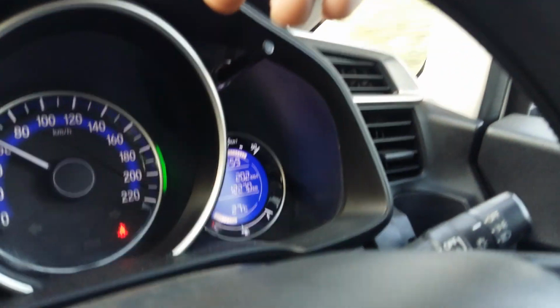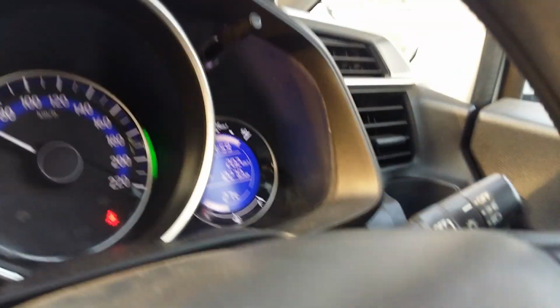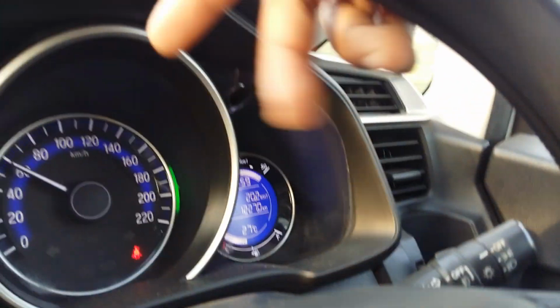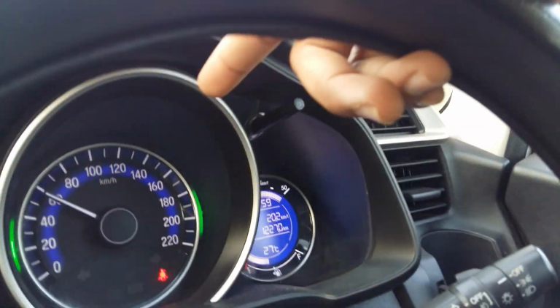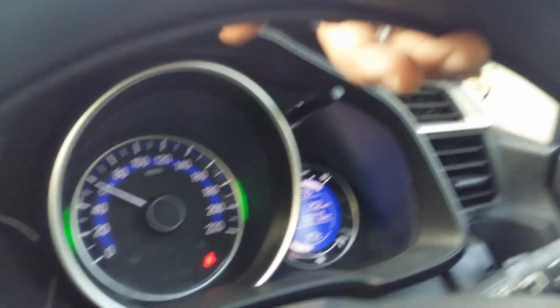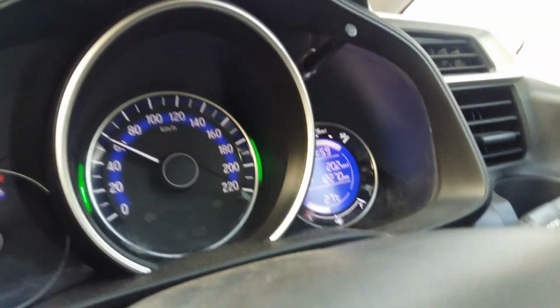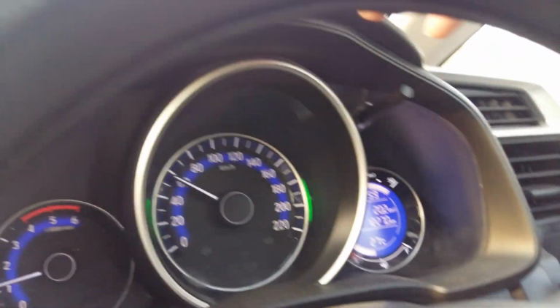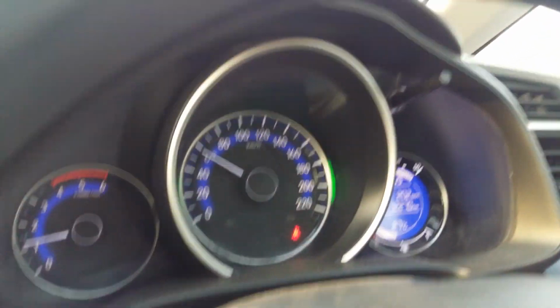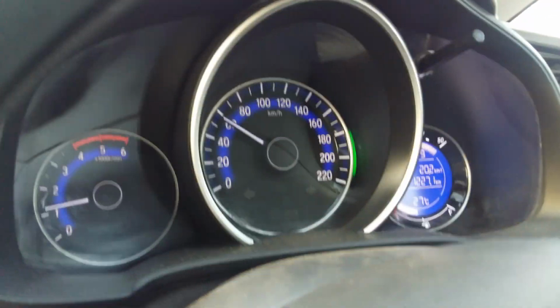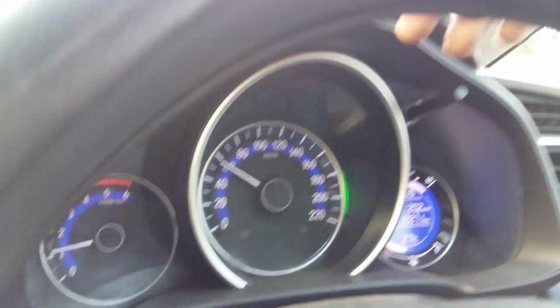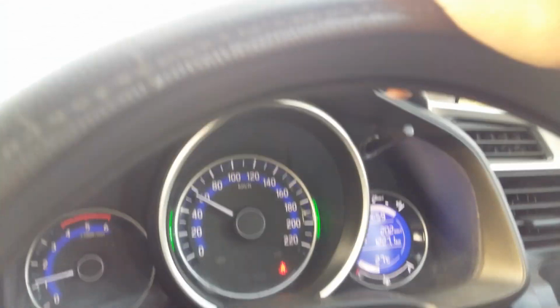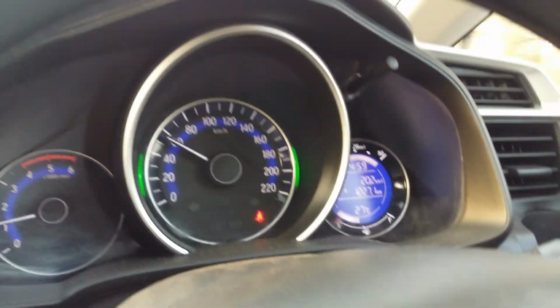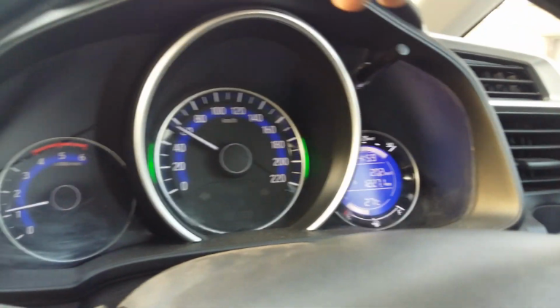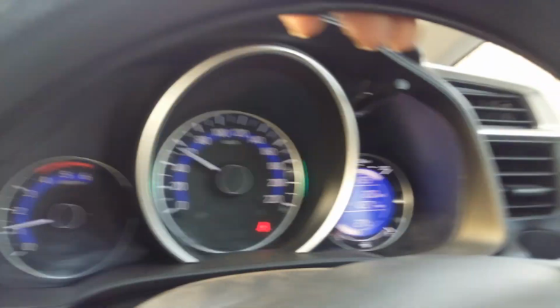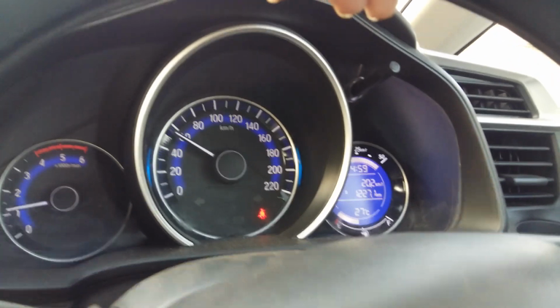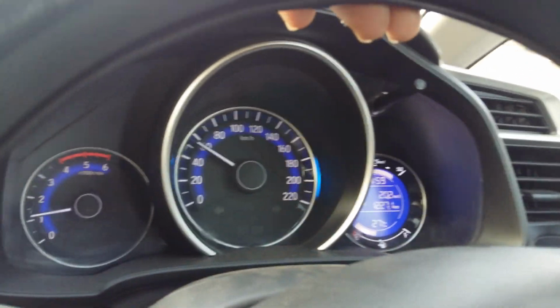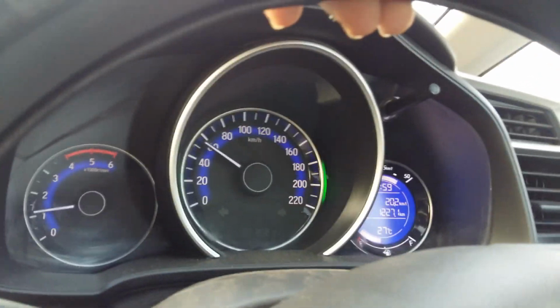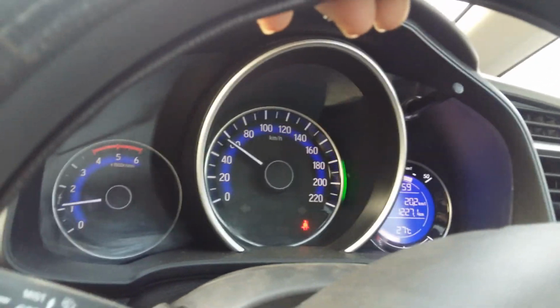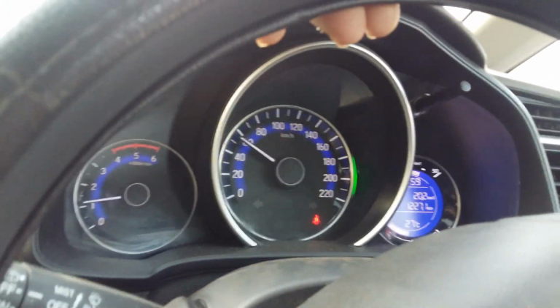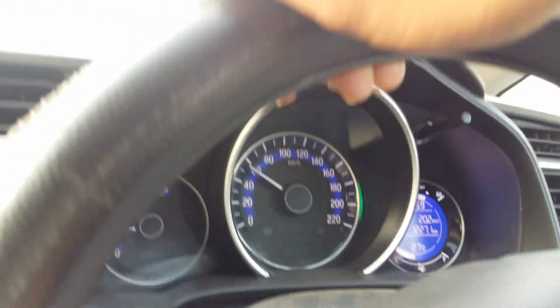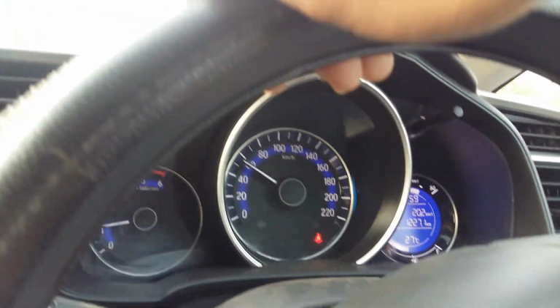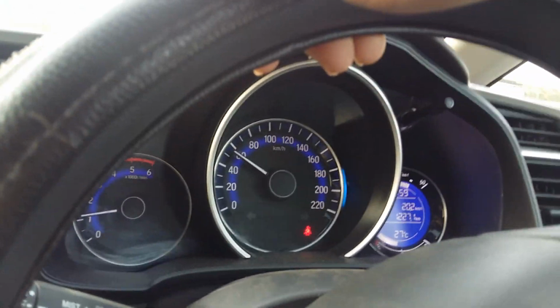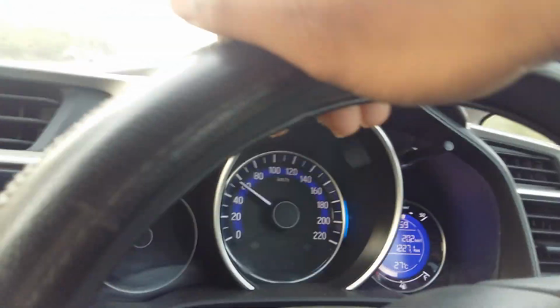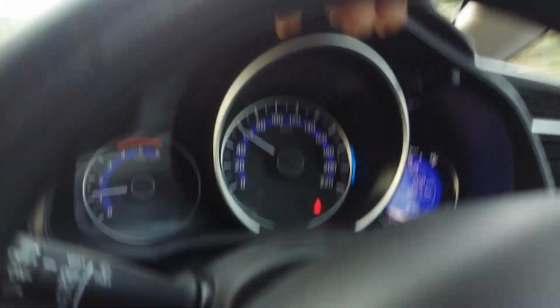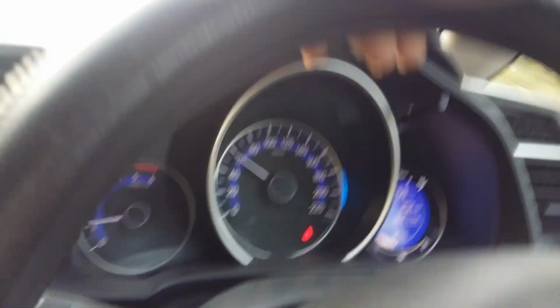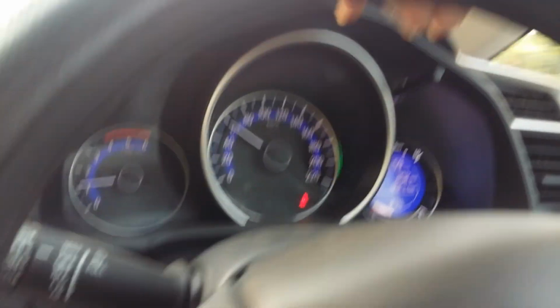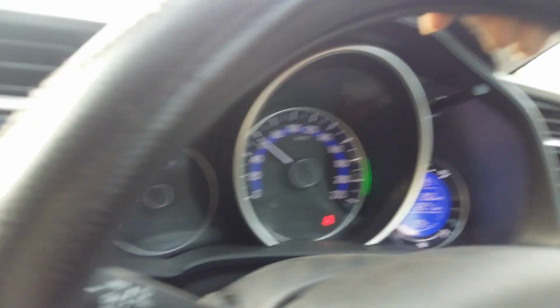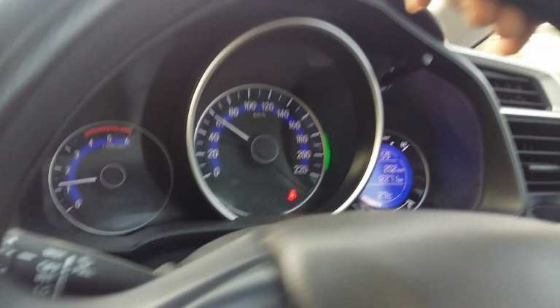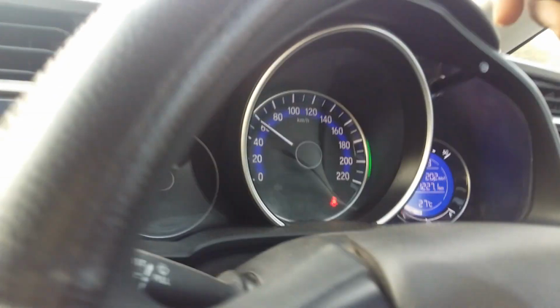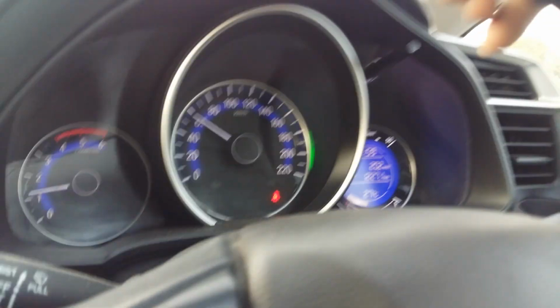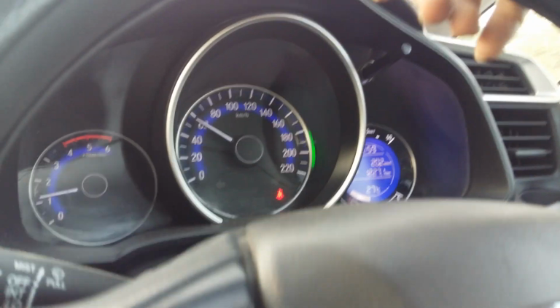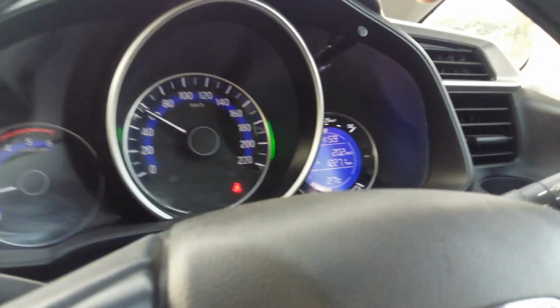The green light means good fuel economy. It can also appear dark blue, which means a little less efficiency. Light blue means normal fuel economy.